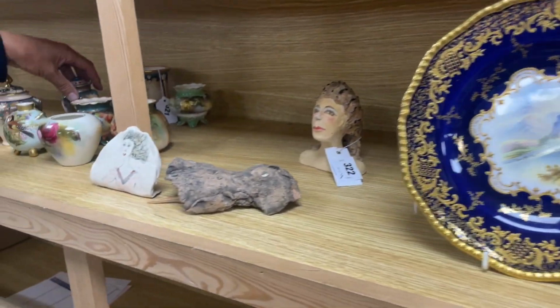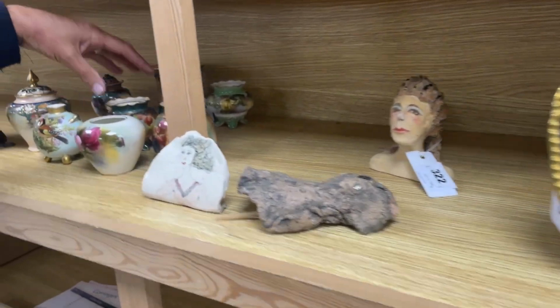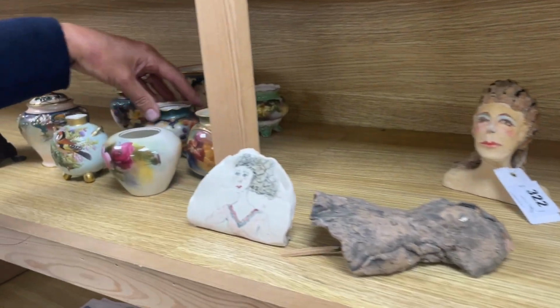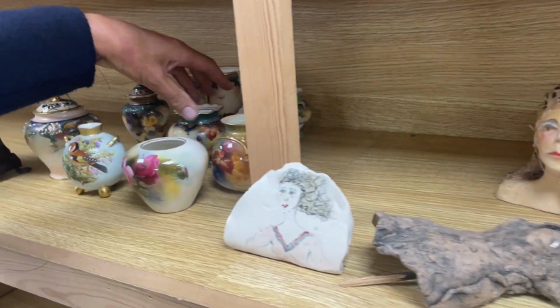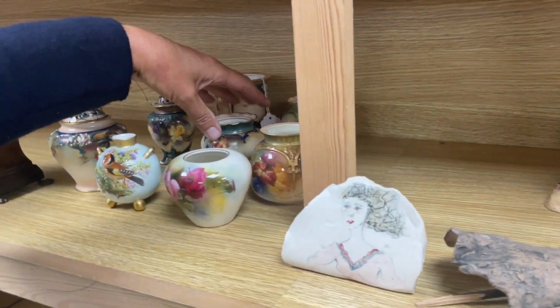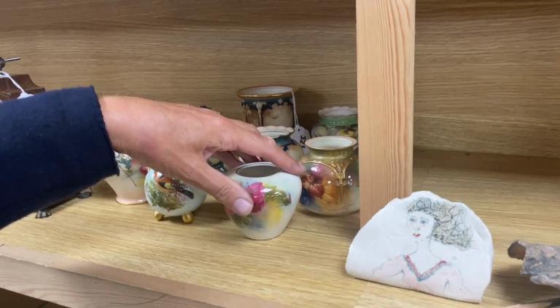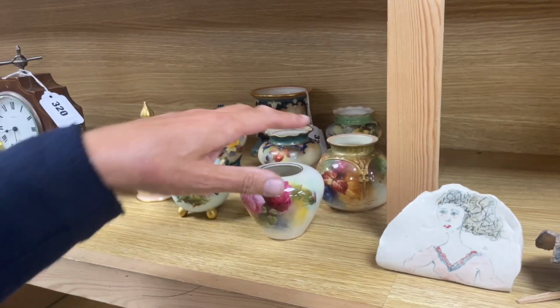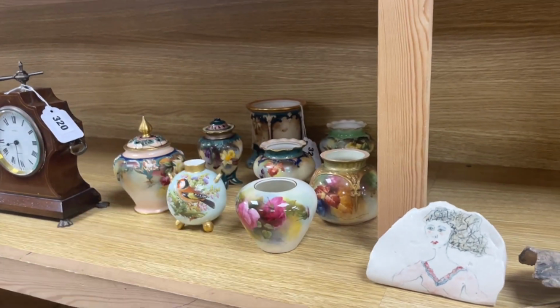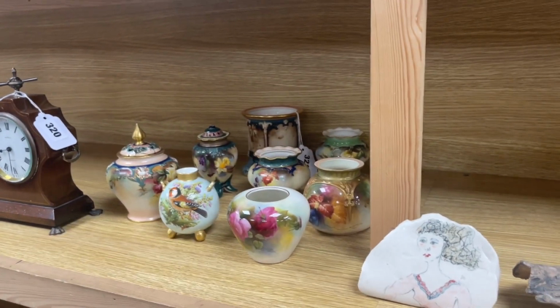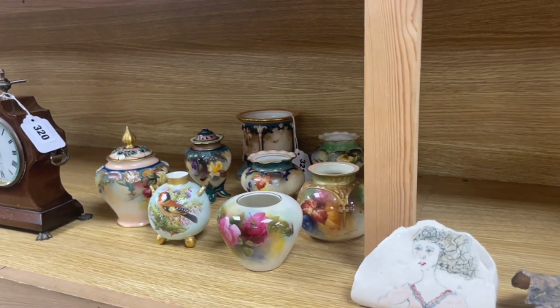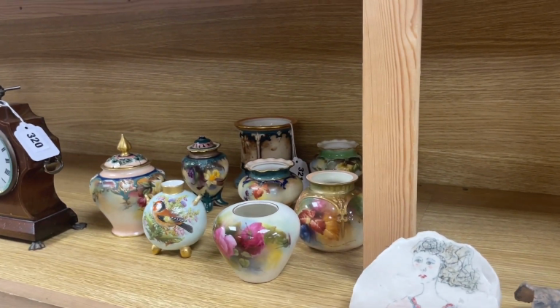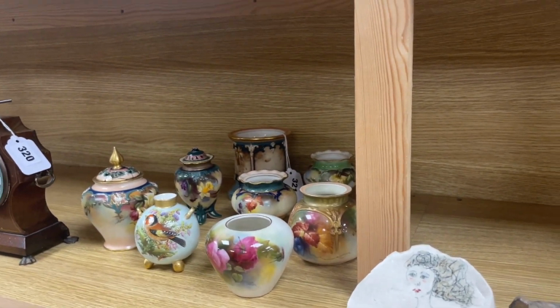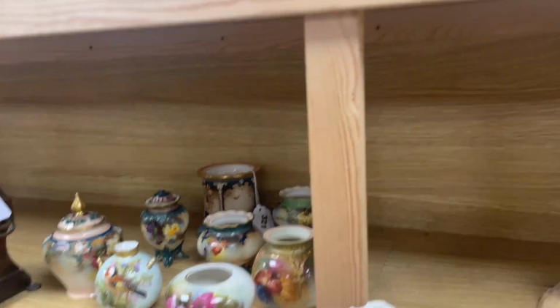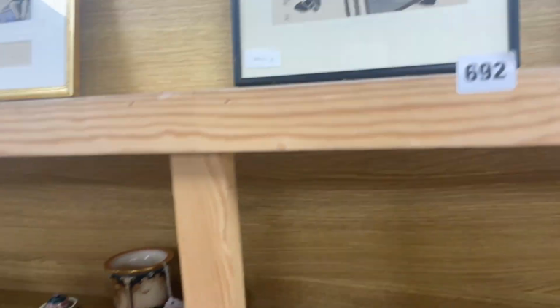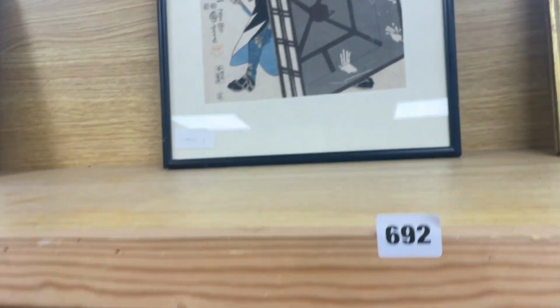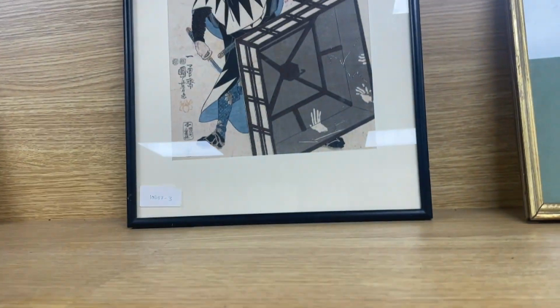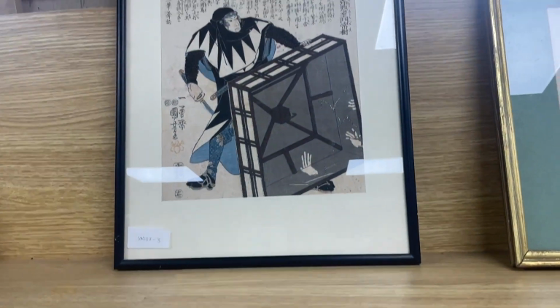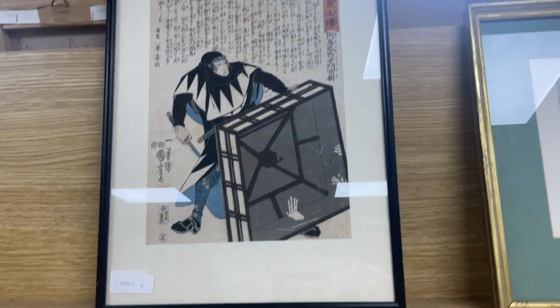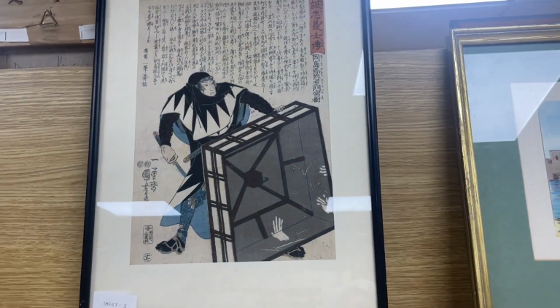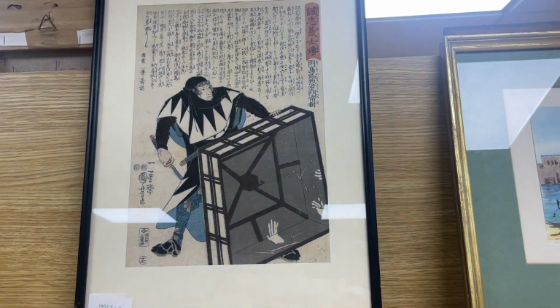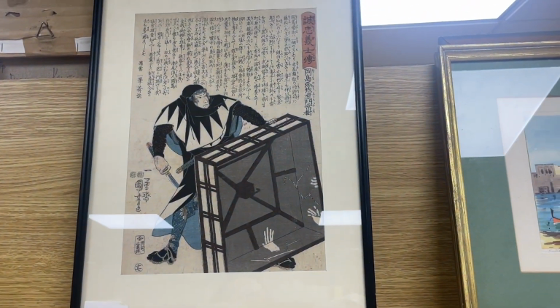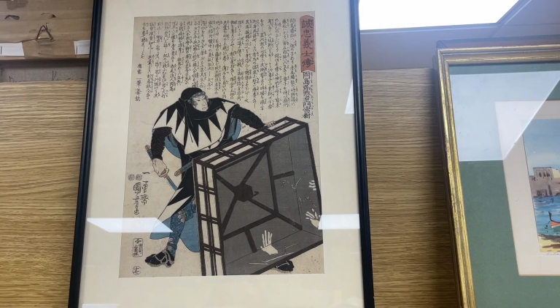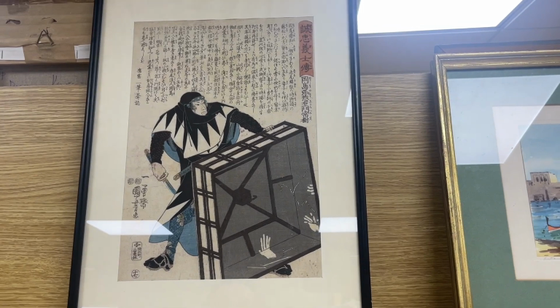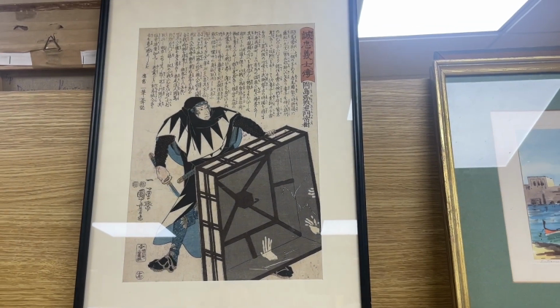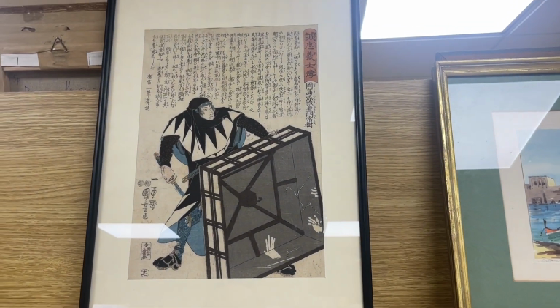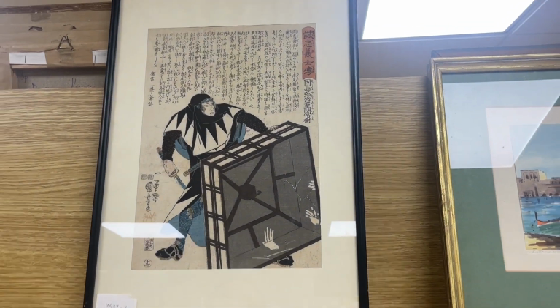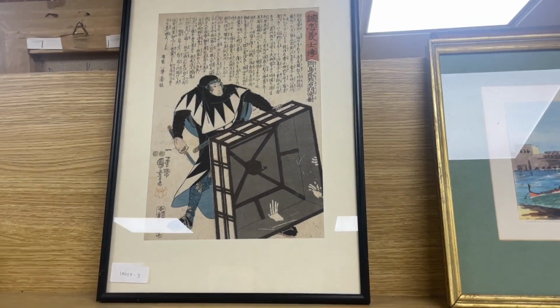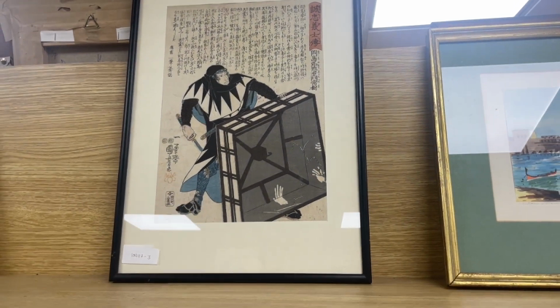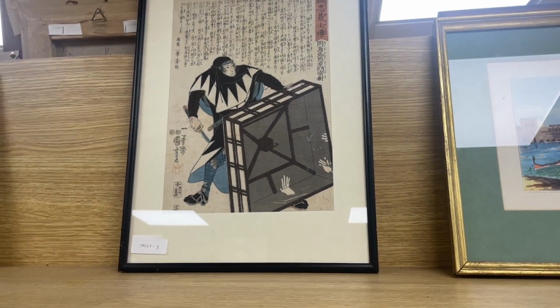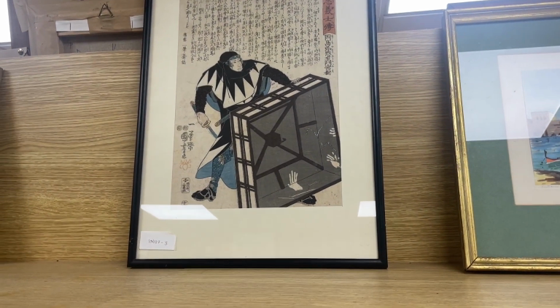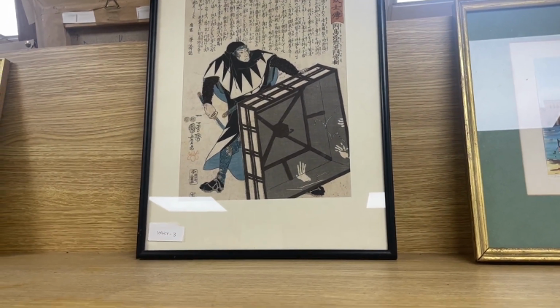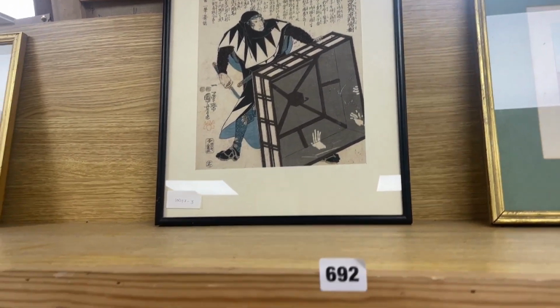They don't look very happy. A nice Japanese woodblock print there — I think all the details are online.